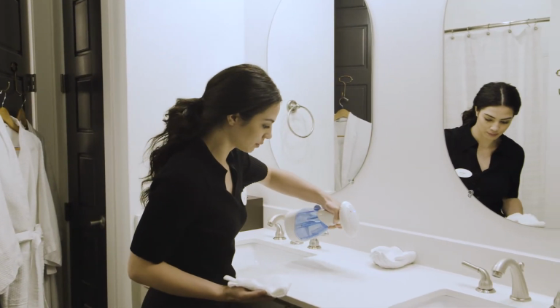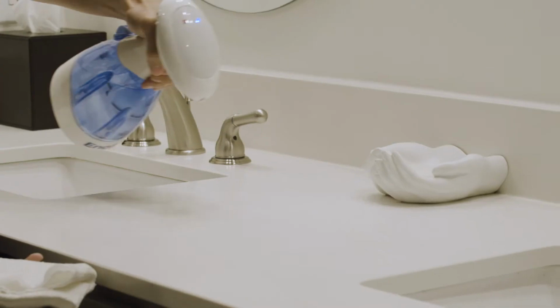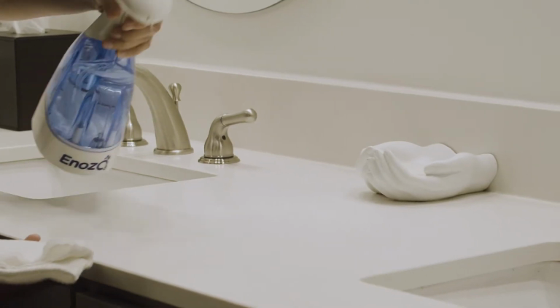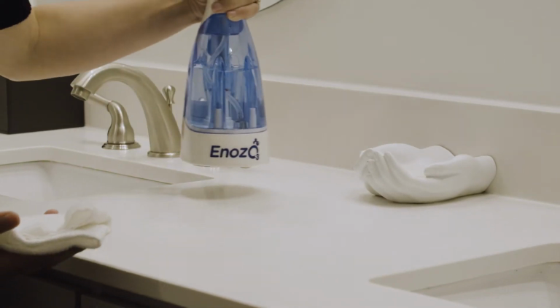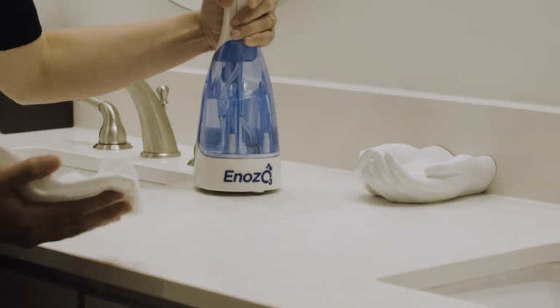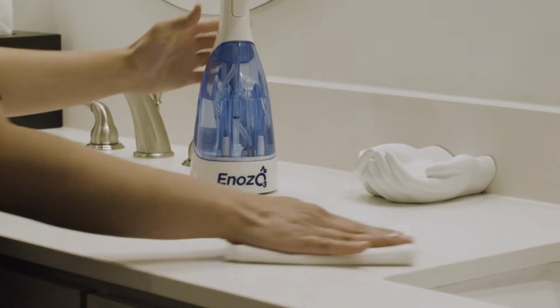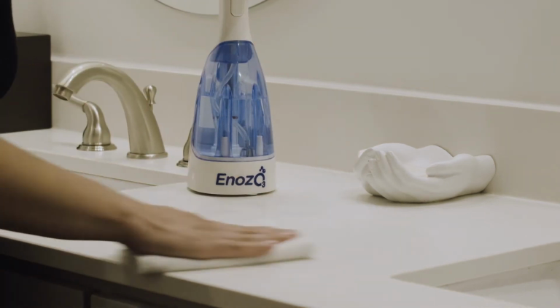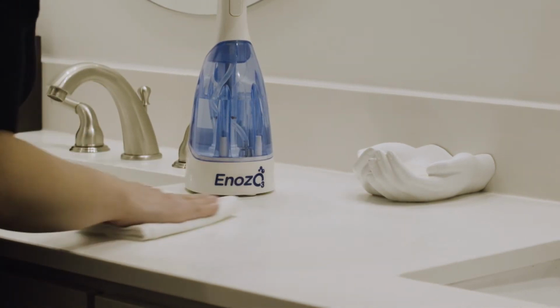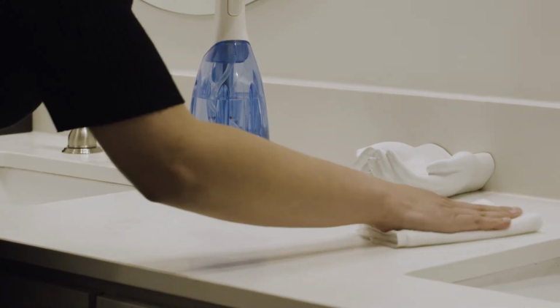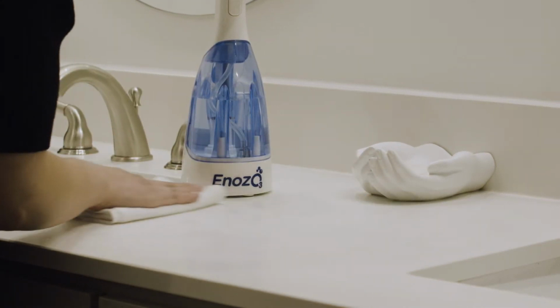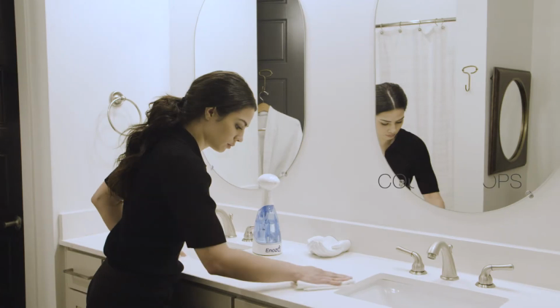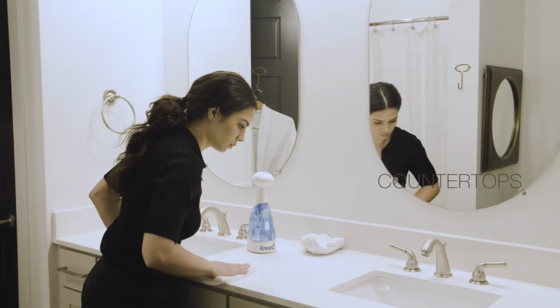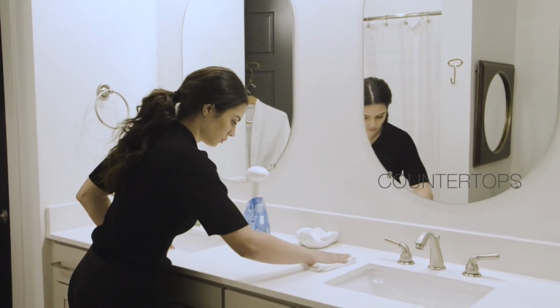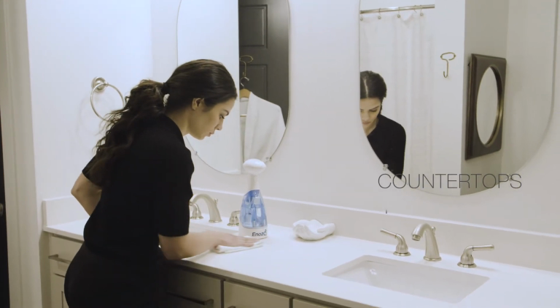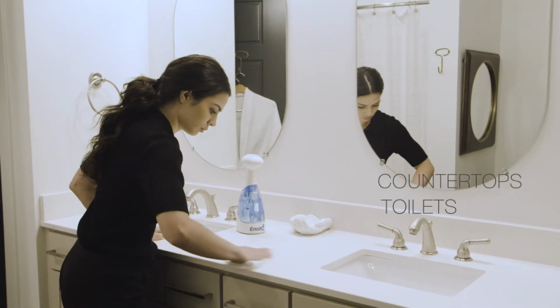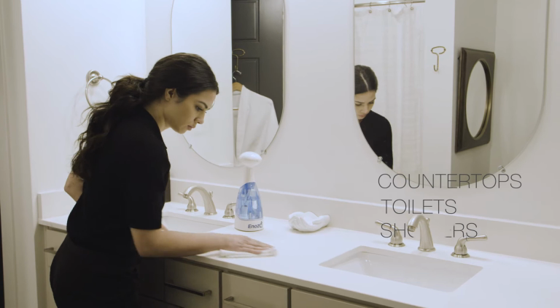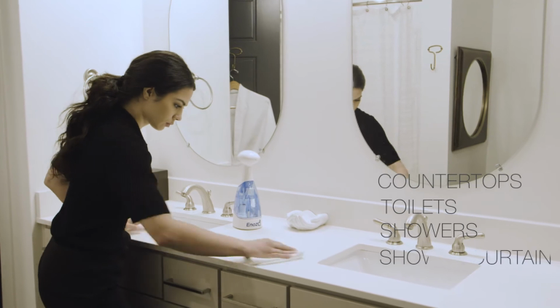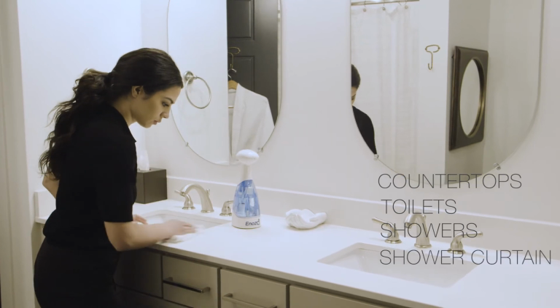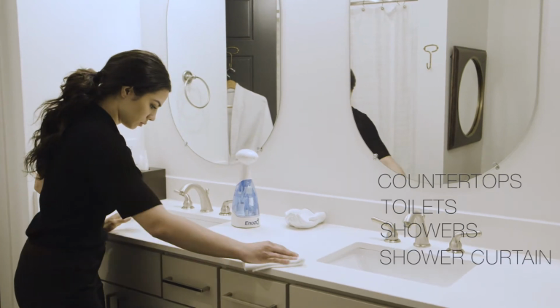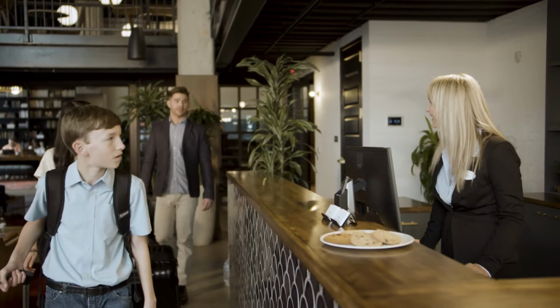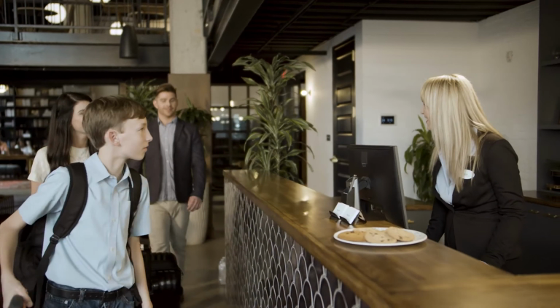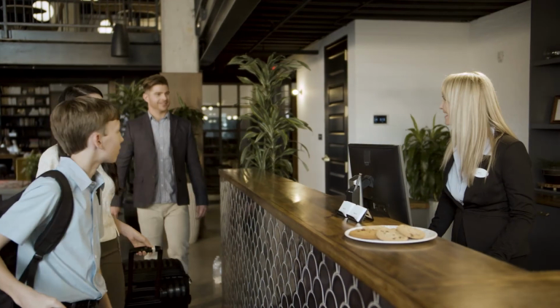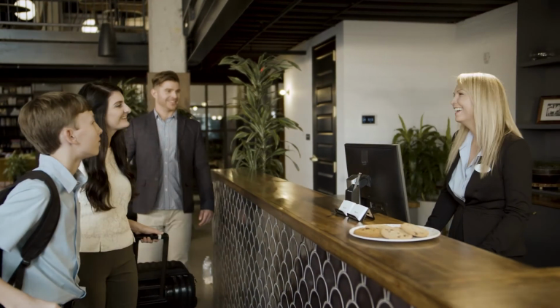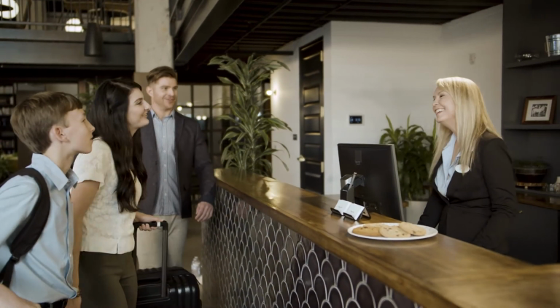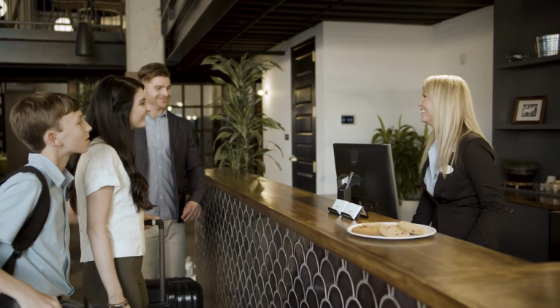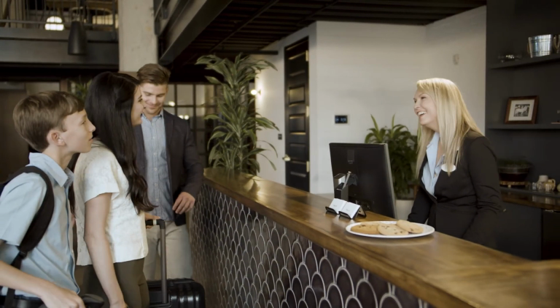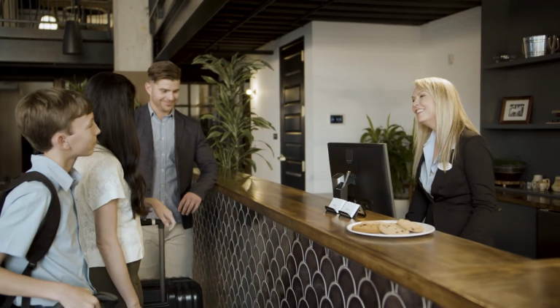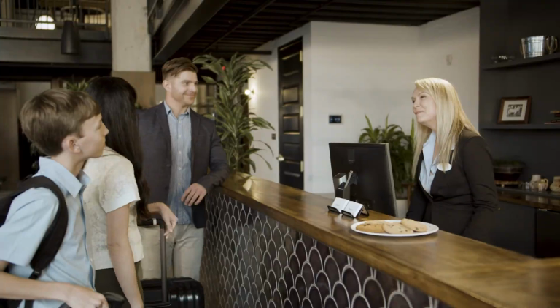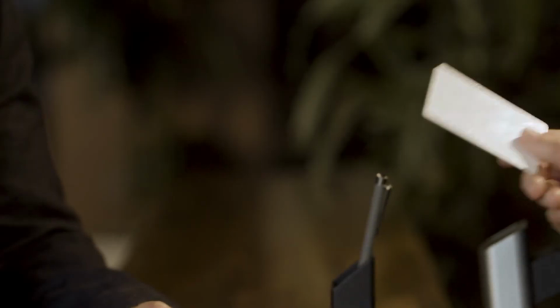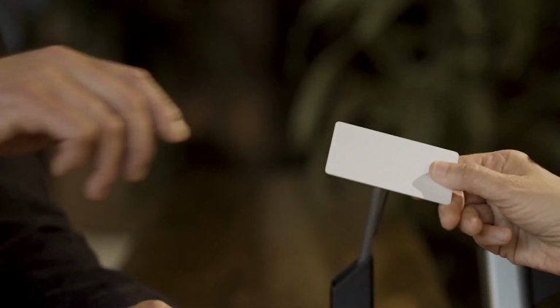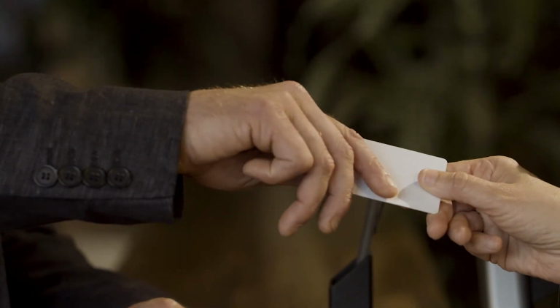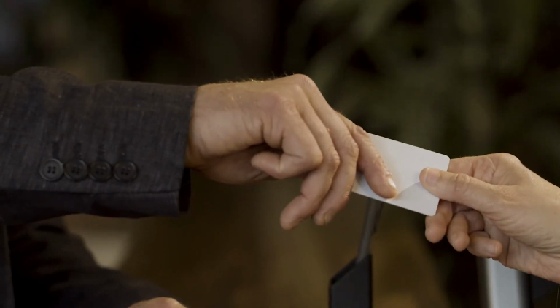It's a multi-purpose sanitizing and deodorizing solution for surfaces like countertops, toilets, showers, and more. It's environmentally responsible and replaces thousands of bottles of bleach and chlorine-based cleaners.